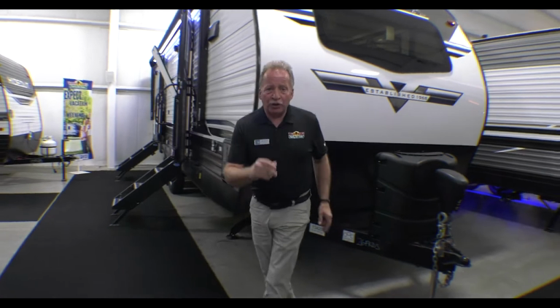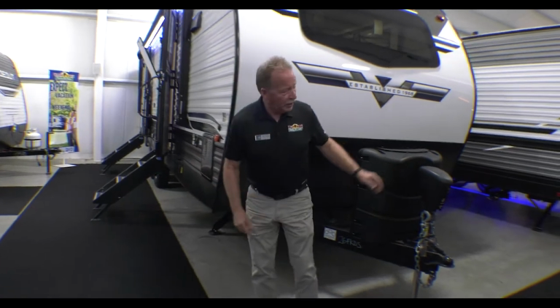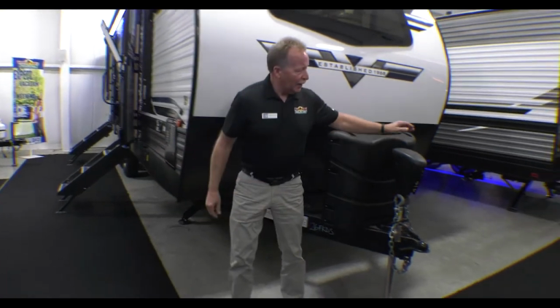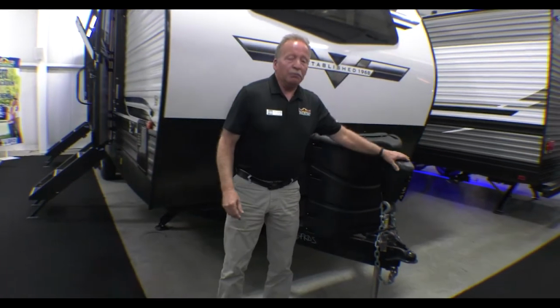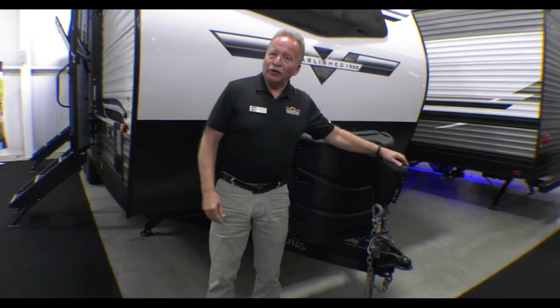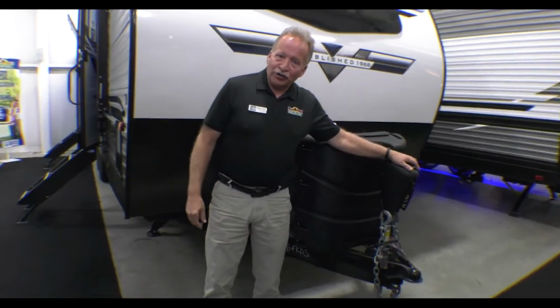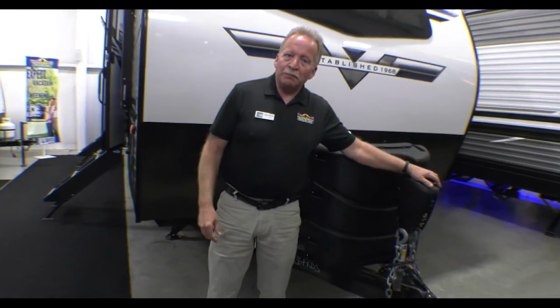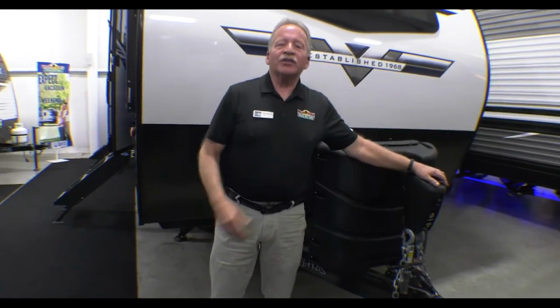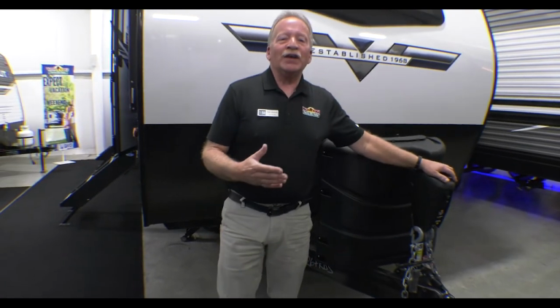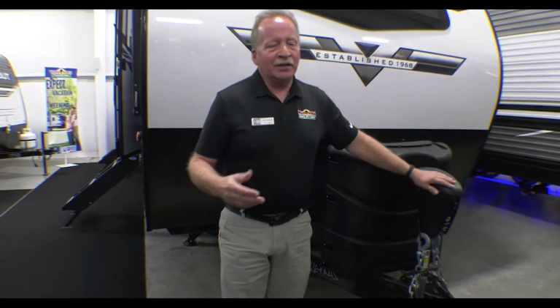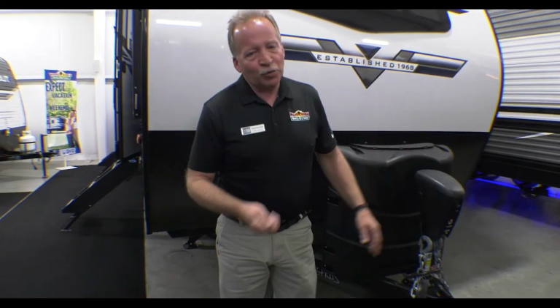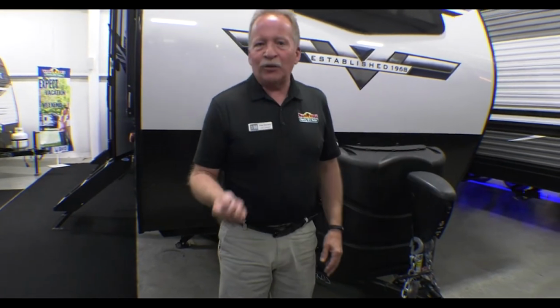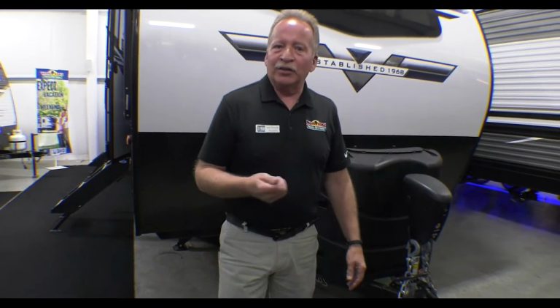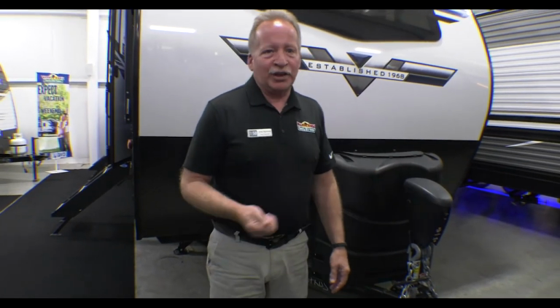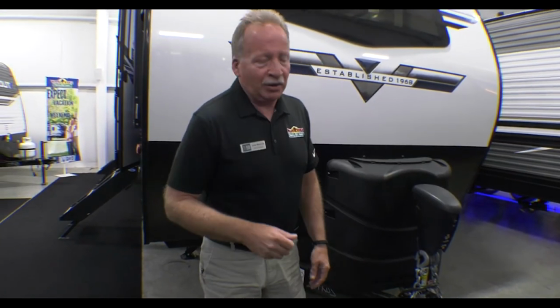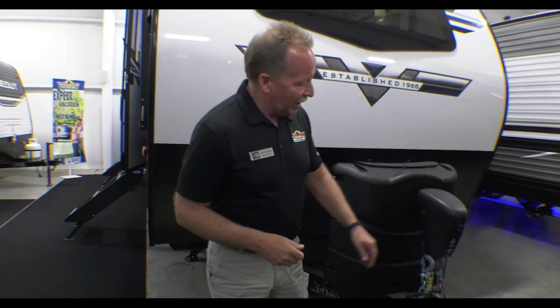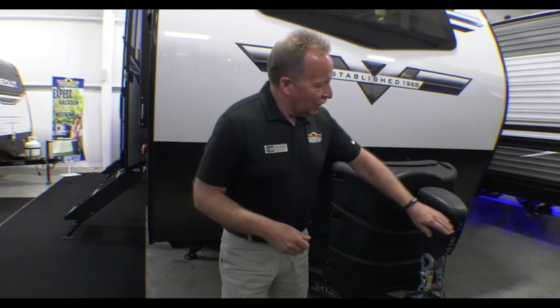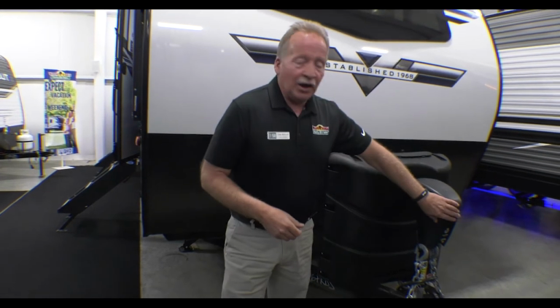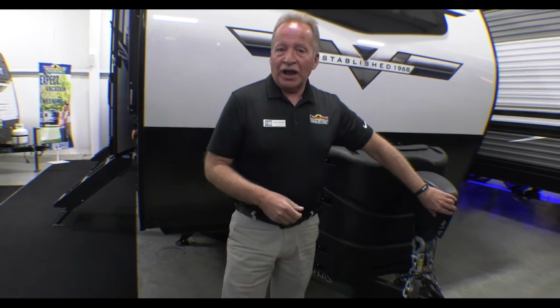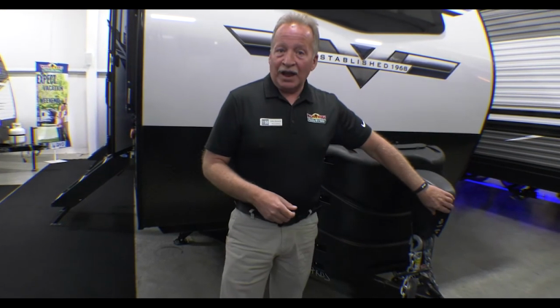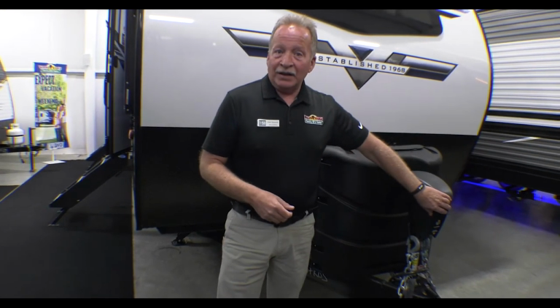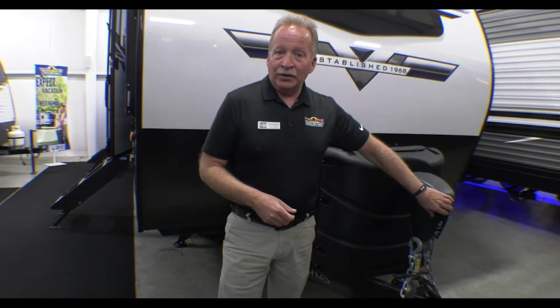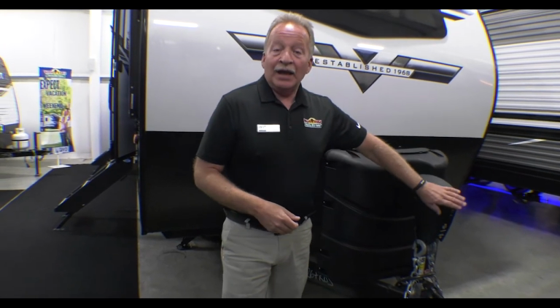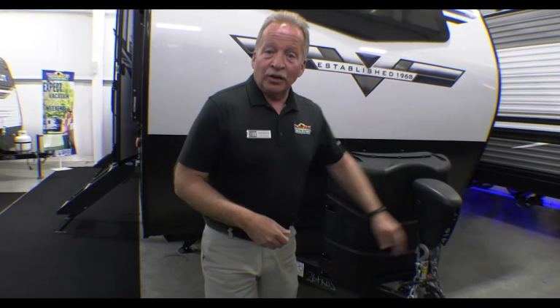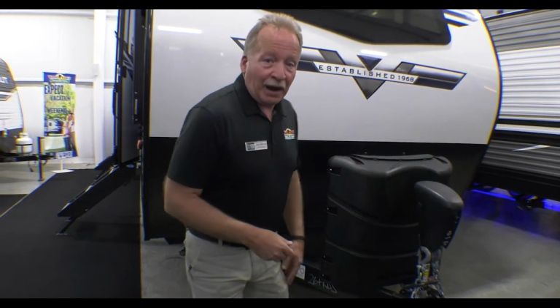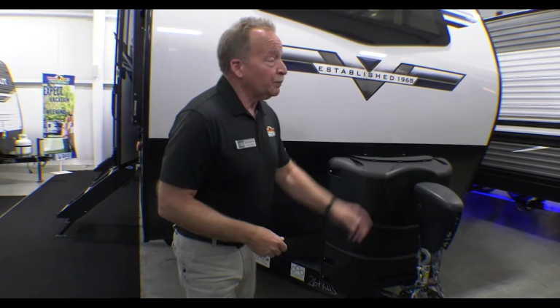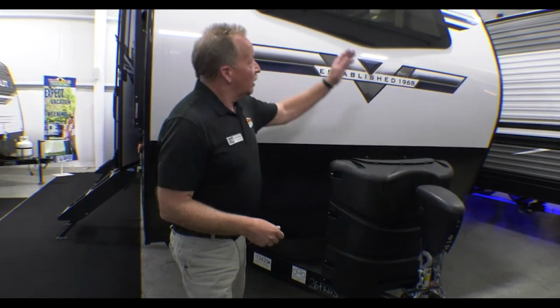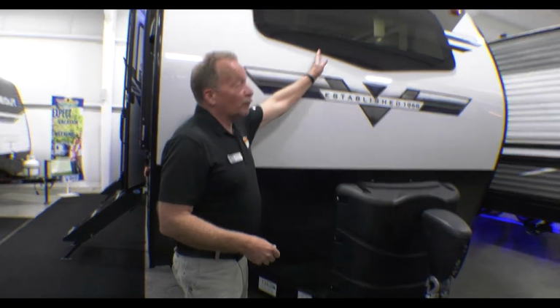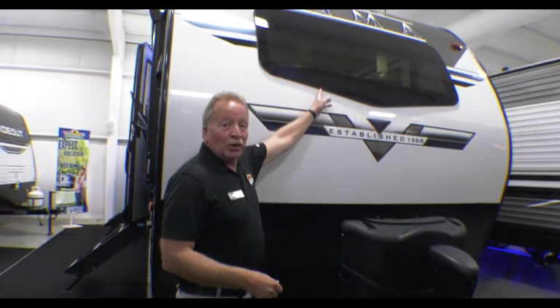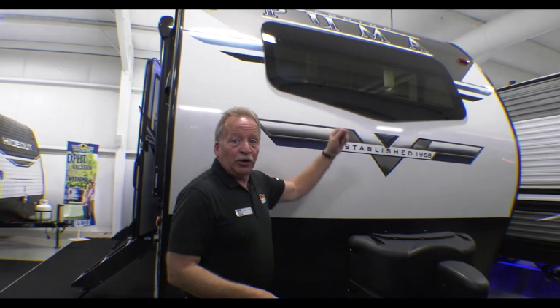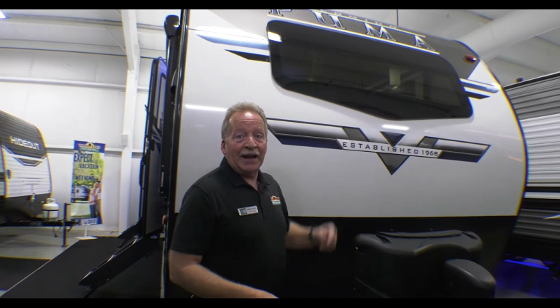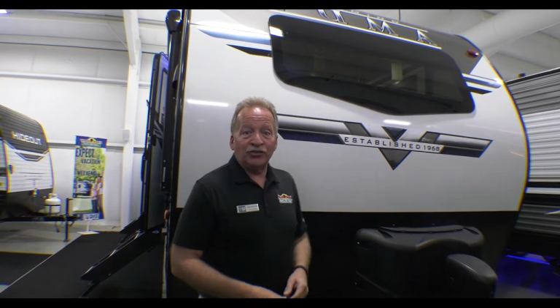First of all, let's take a look at the power tongue jack, because none of us want to be cranking on this thing in the middle of the night. We actually have a light out here, as well as a power front windshield in that kitchen.